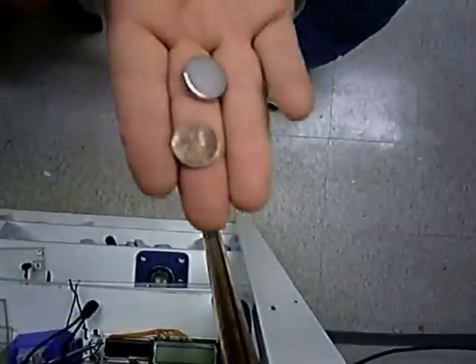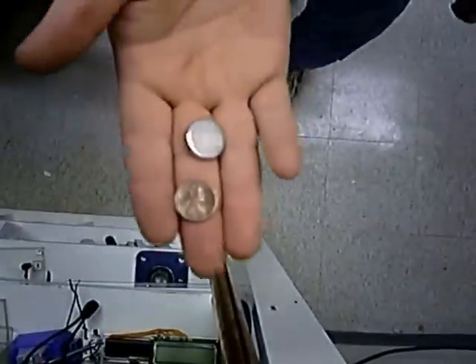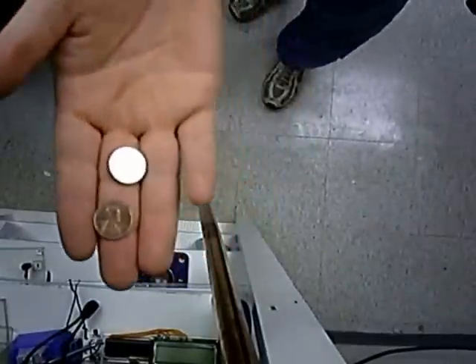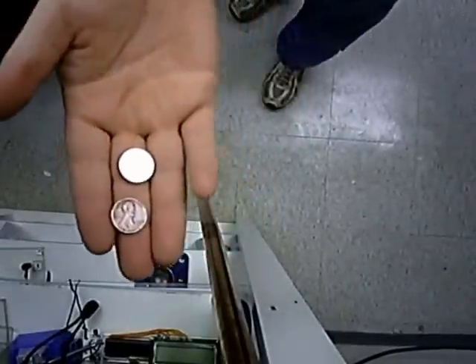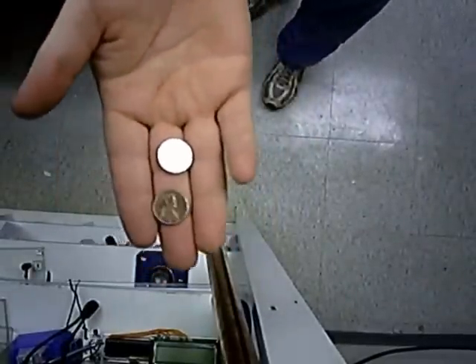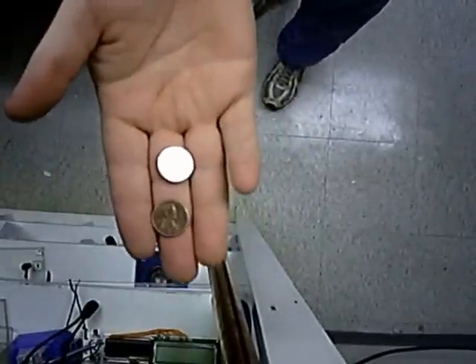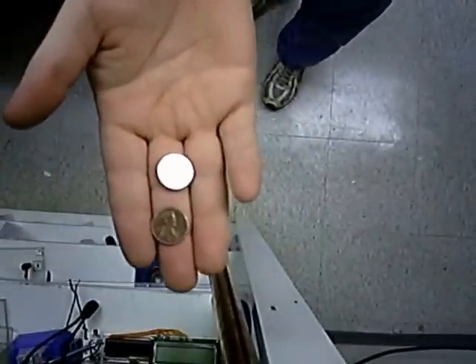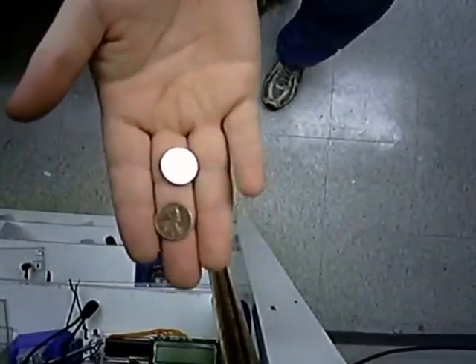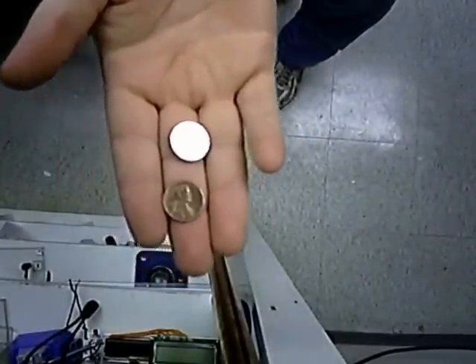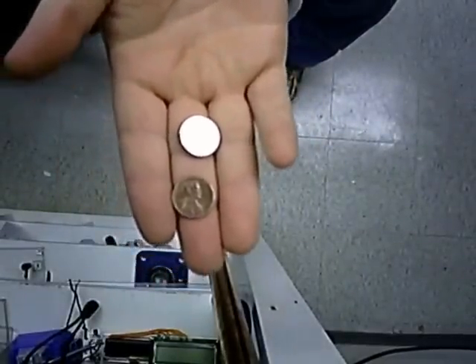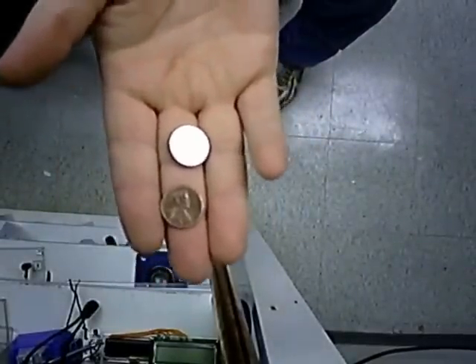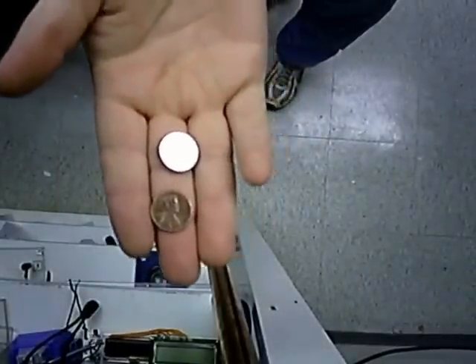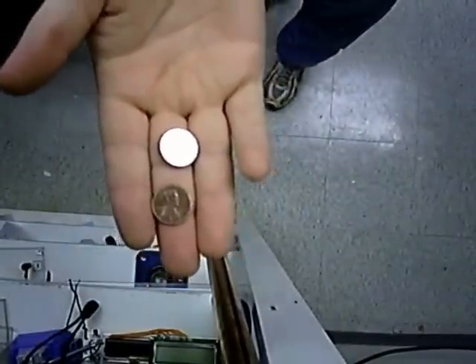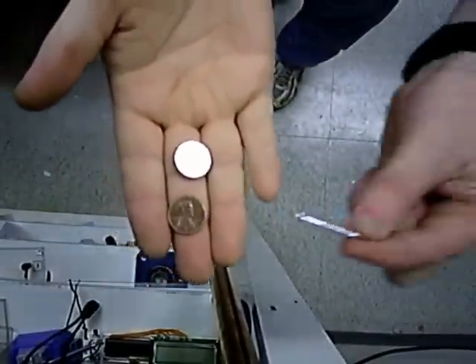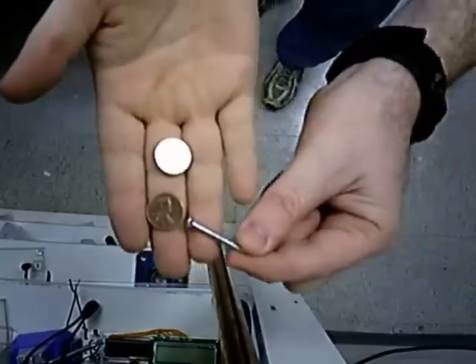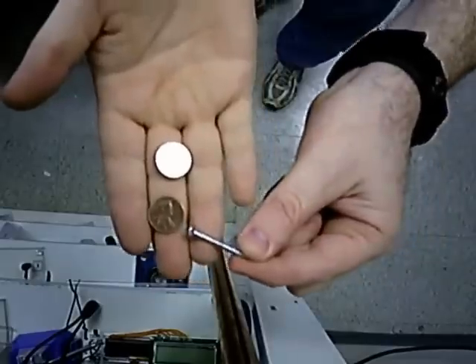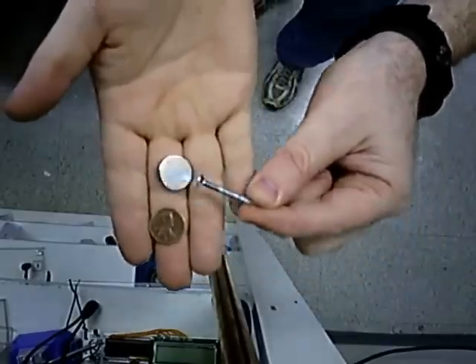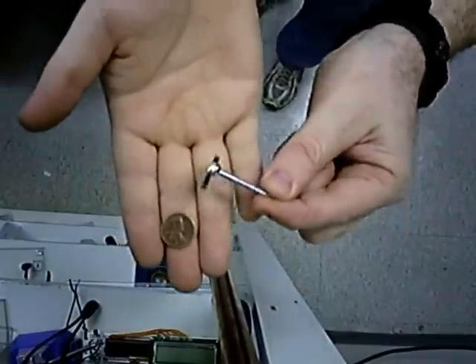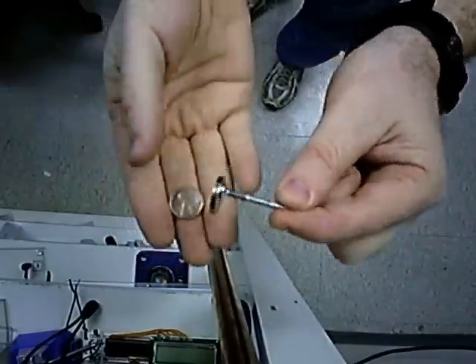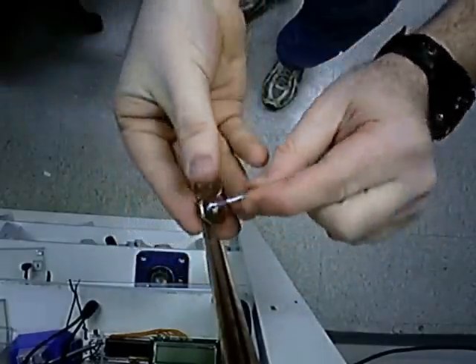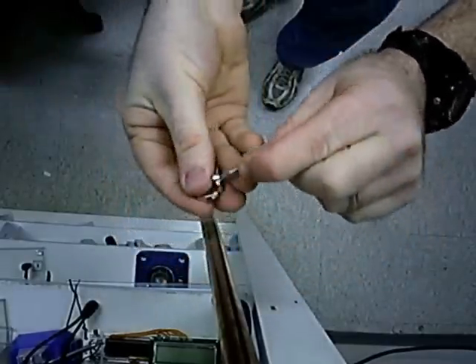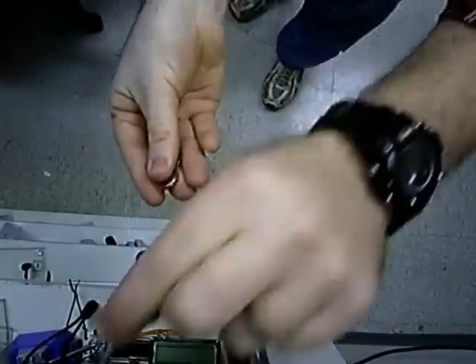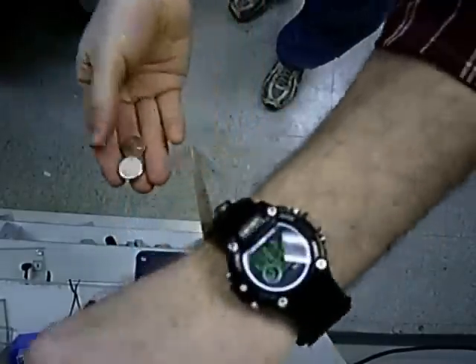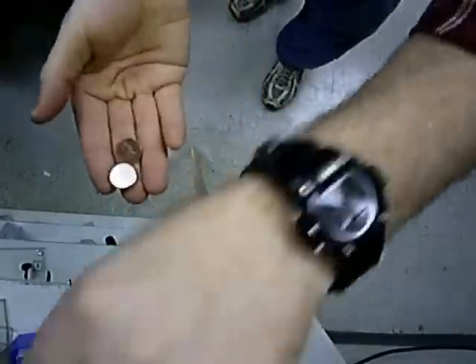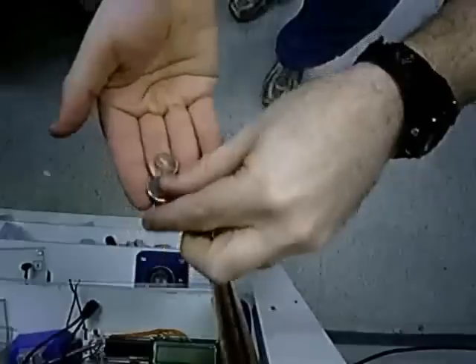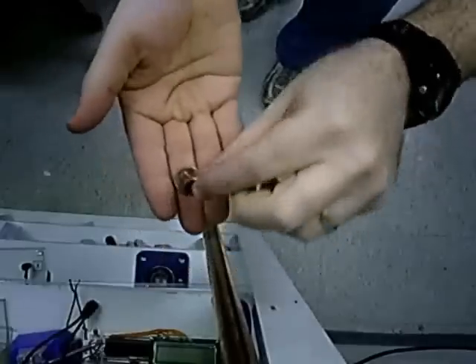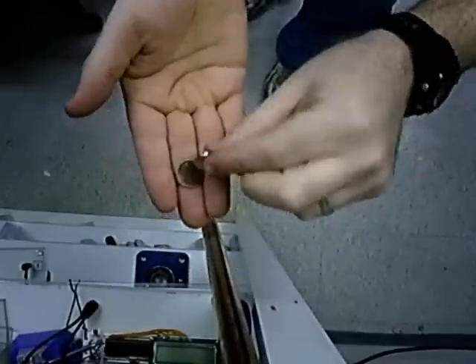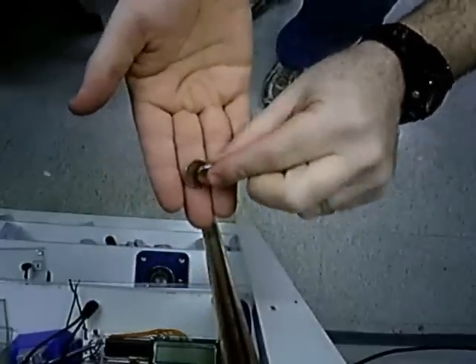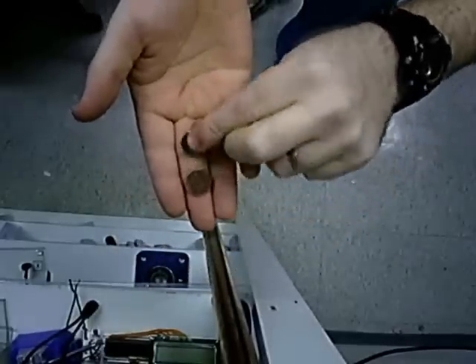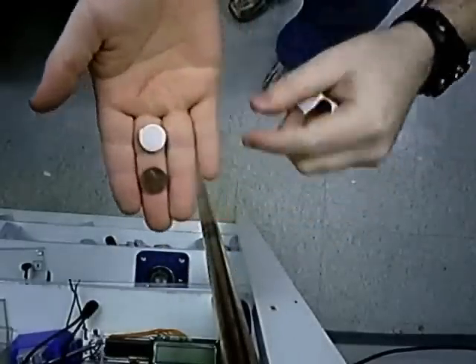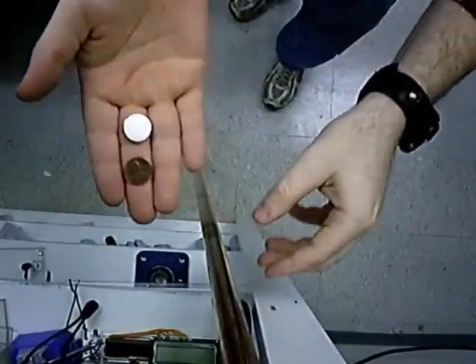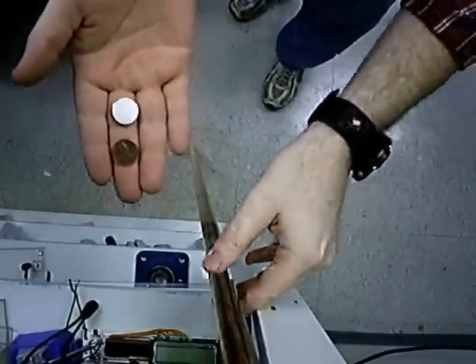I have a penny and a neodymium magnet of about the same diameter. You can tell which one's magnetic, of course, by holding the screw nearby, but also notice that the copper is non-magnetic.